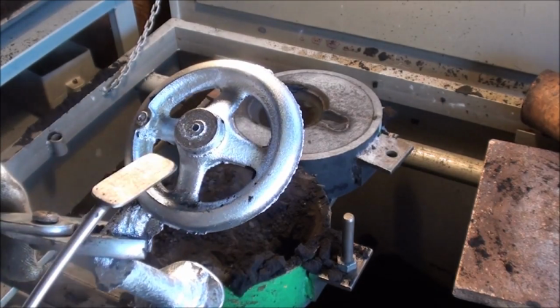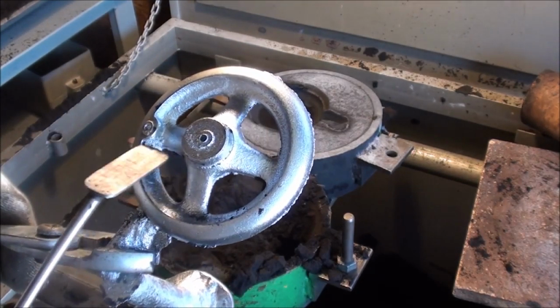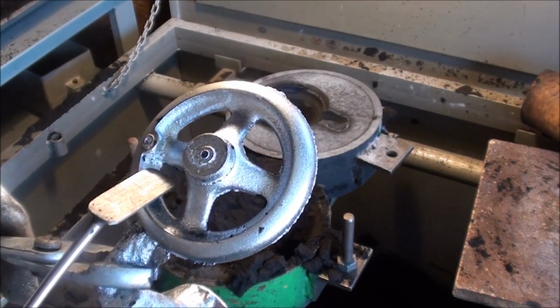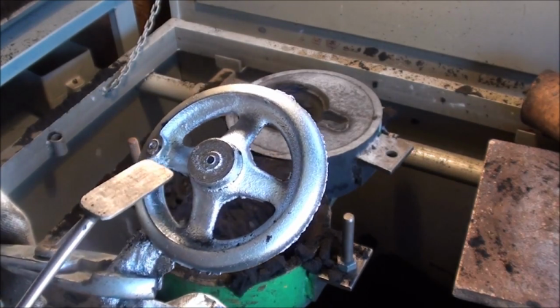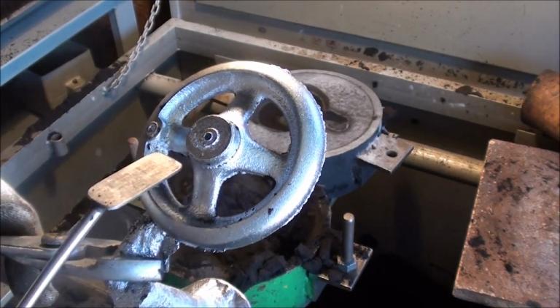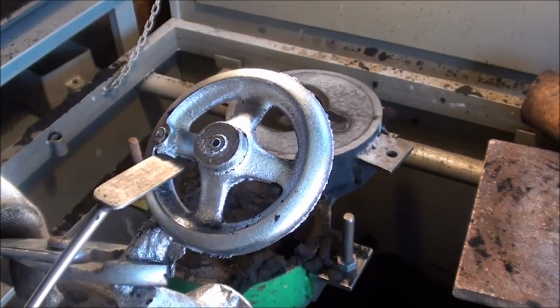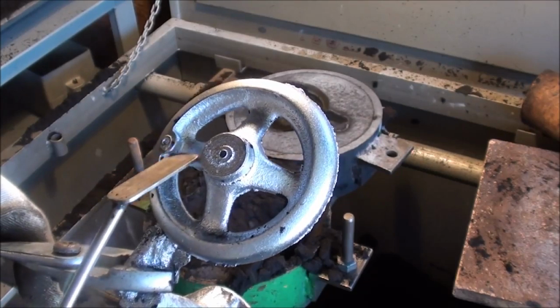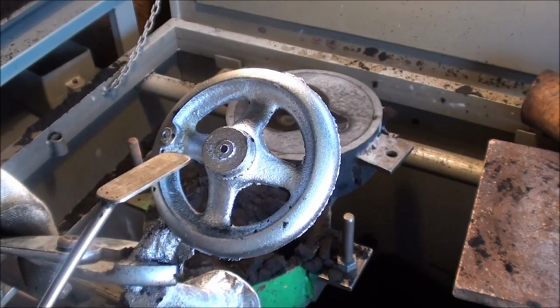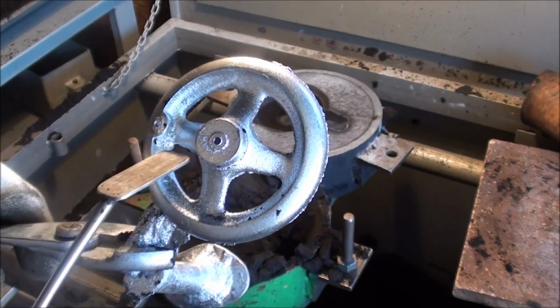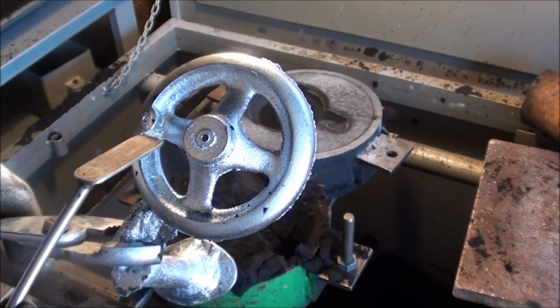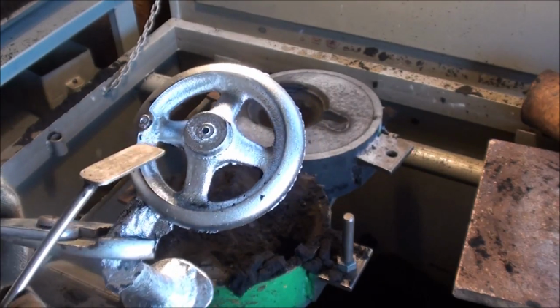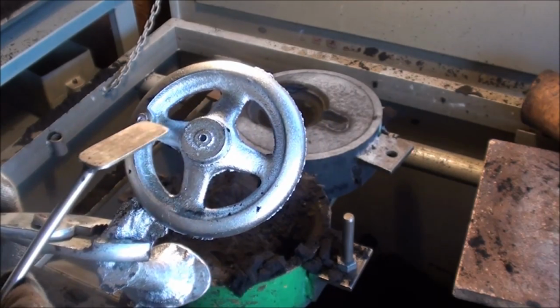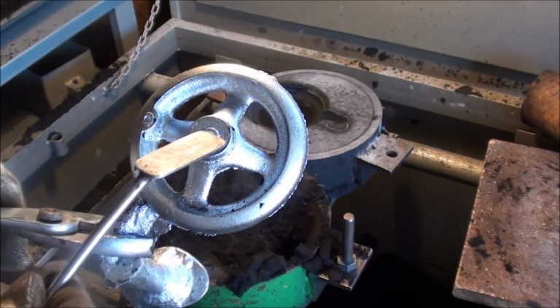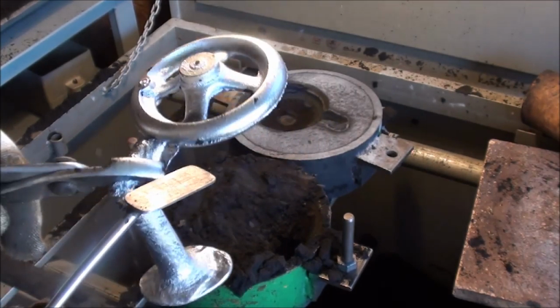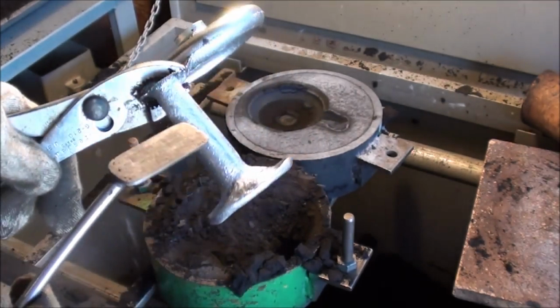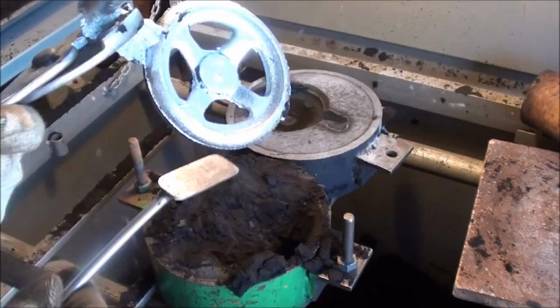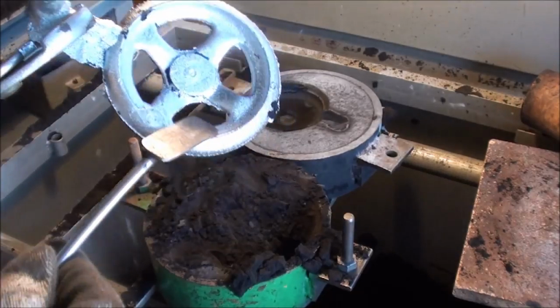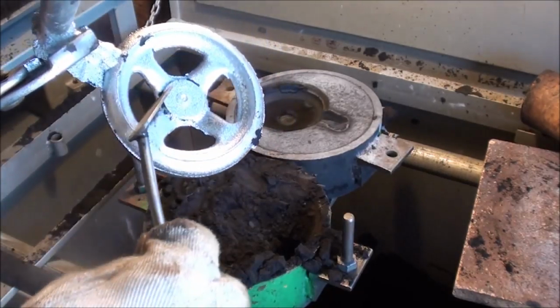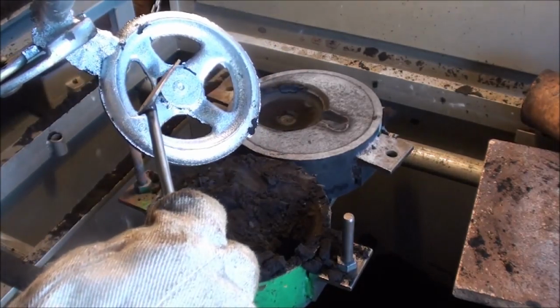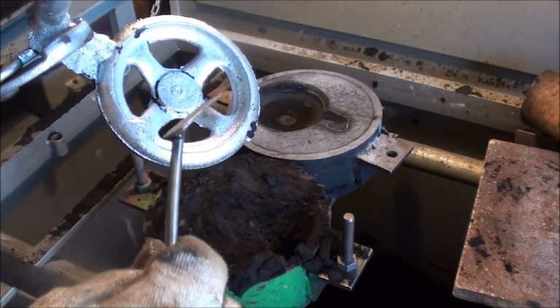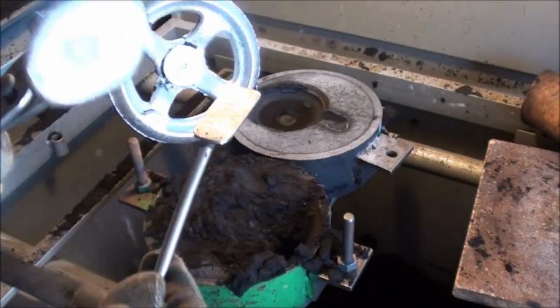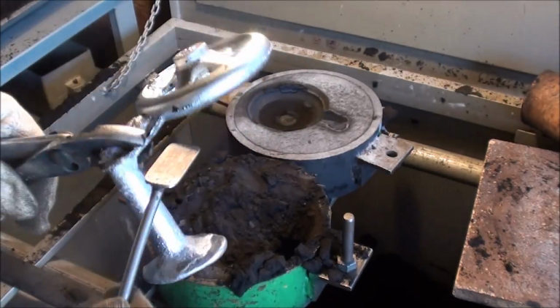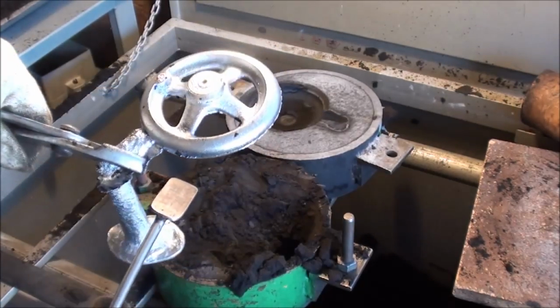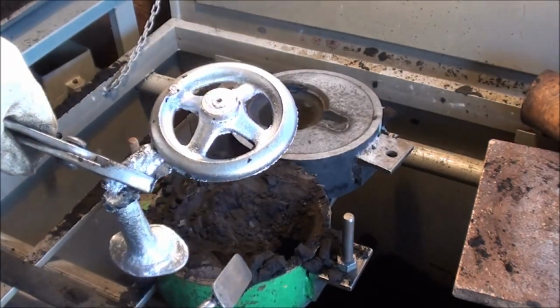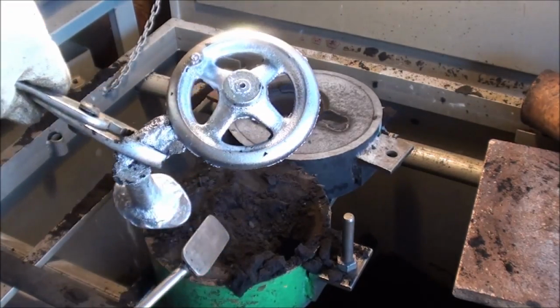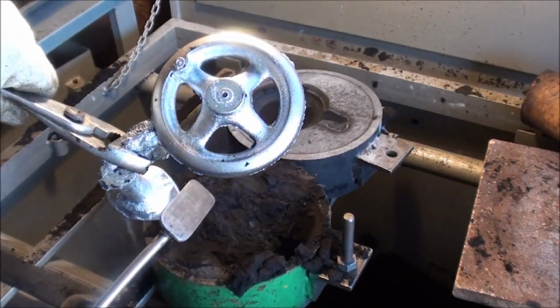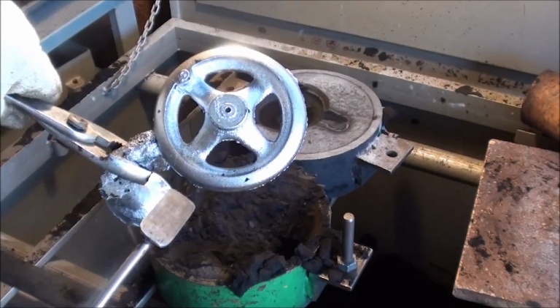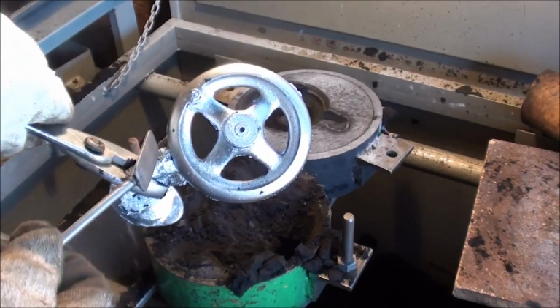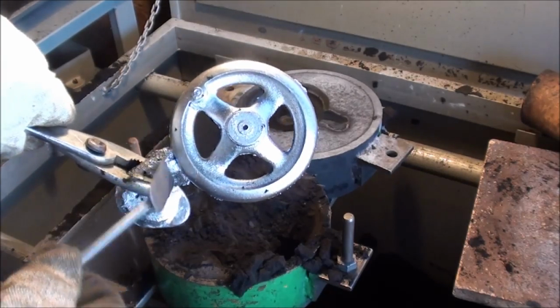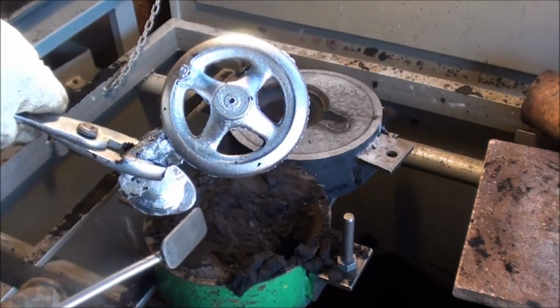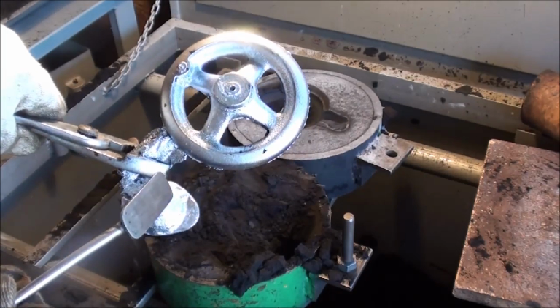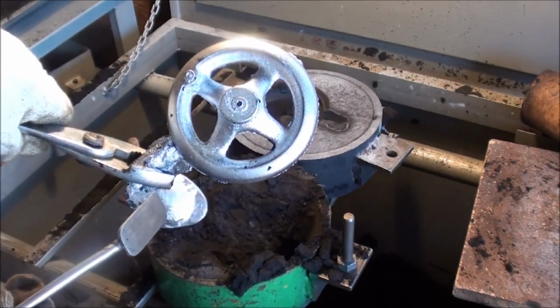There it is. That's the little spot that fell in that I talked about earlier. That's not going to hurt anything, especially since it's on the back side. So I'll let that cool off, take it downstairs, and we're going to saw off the gate and start to clean it up.